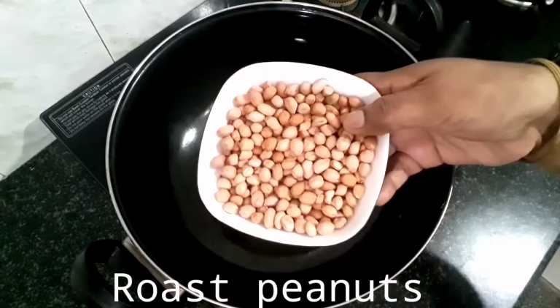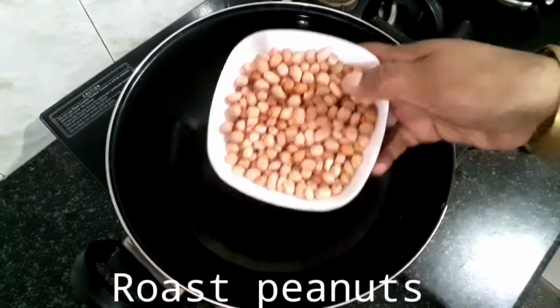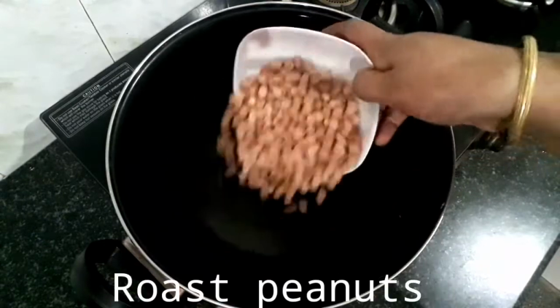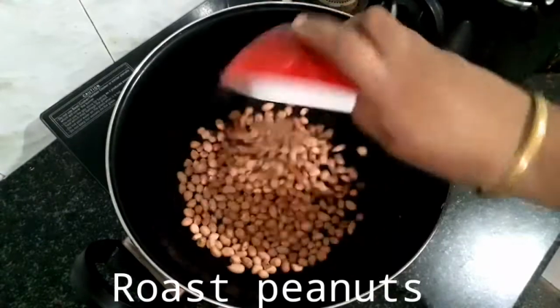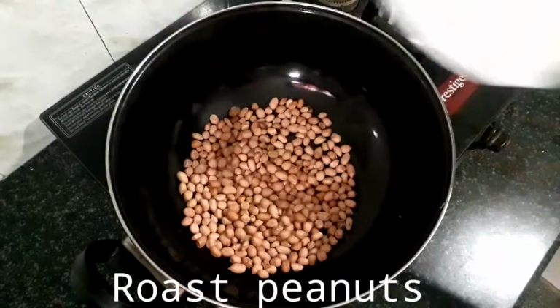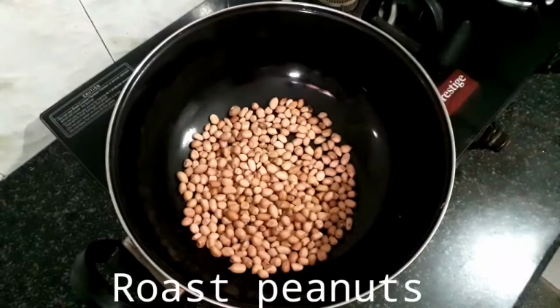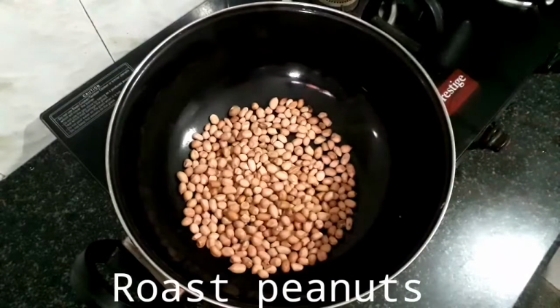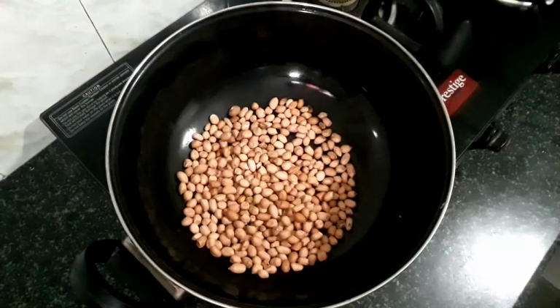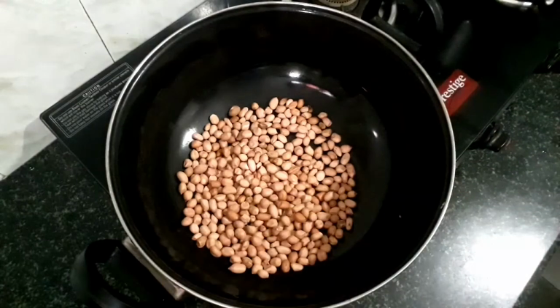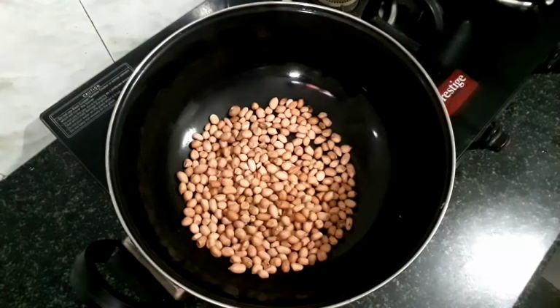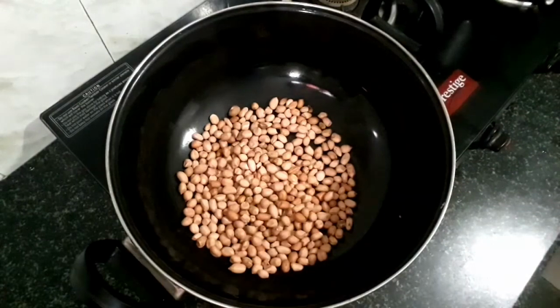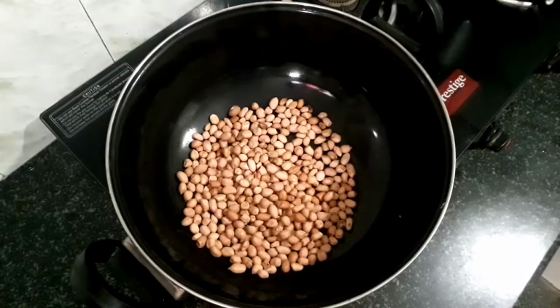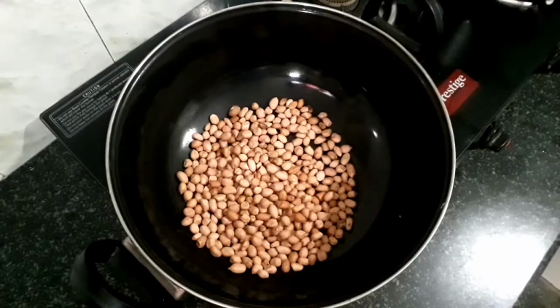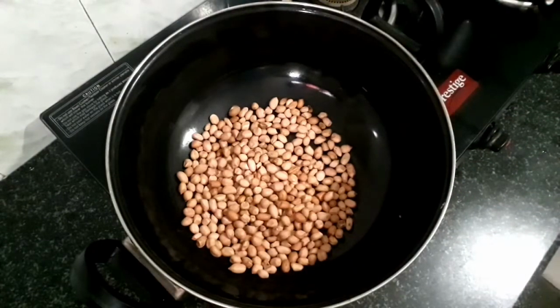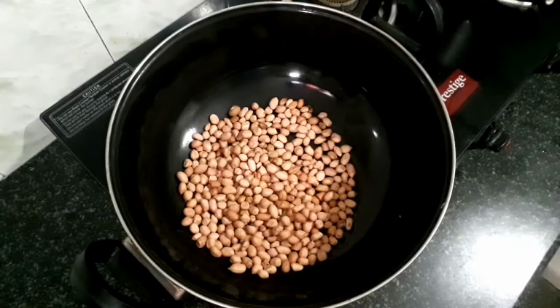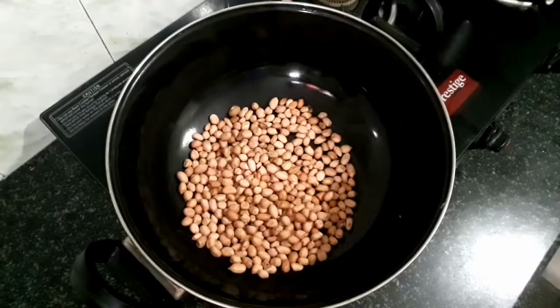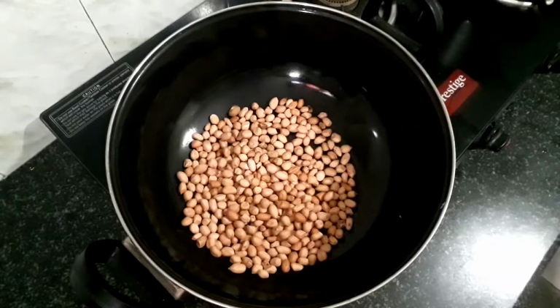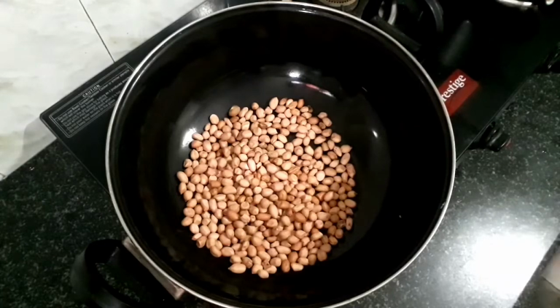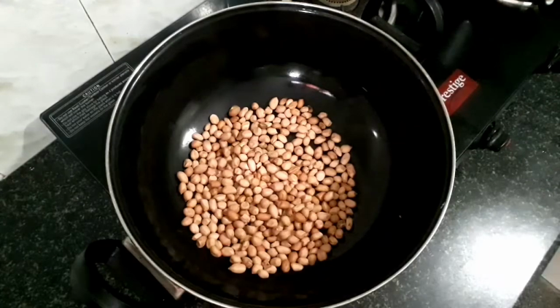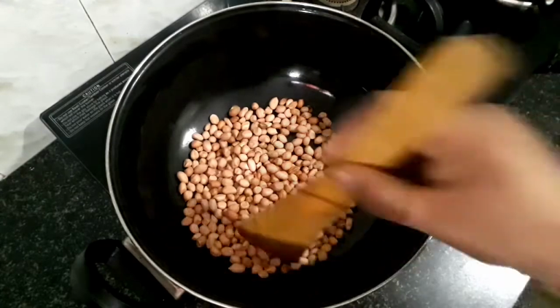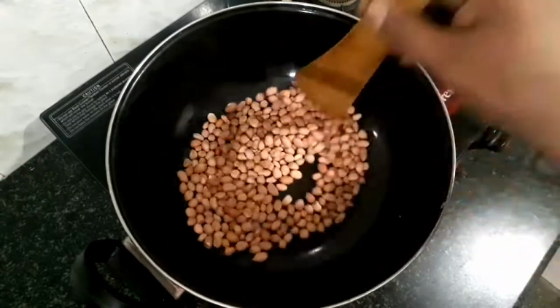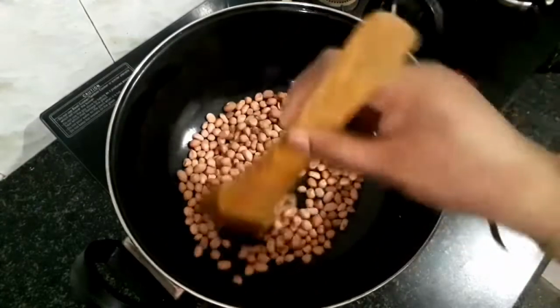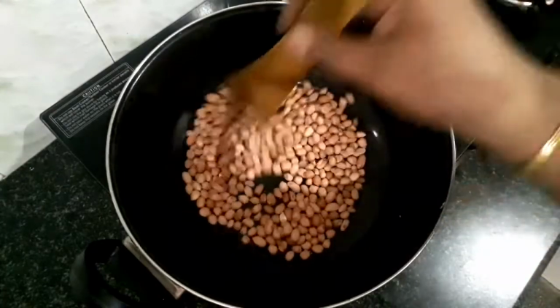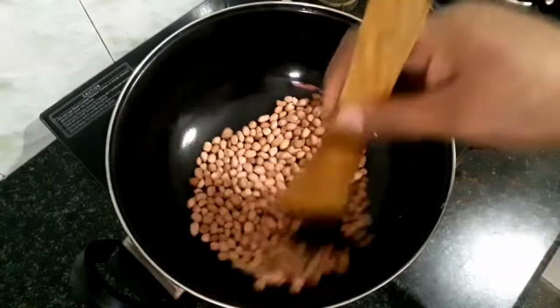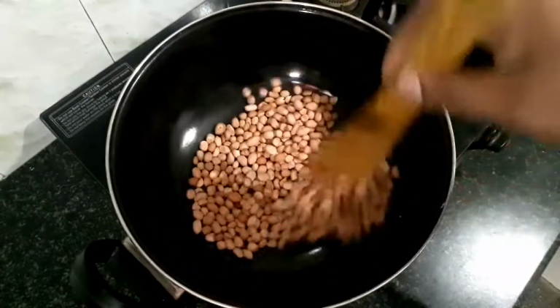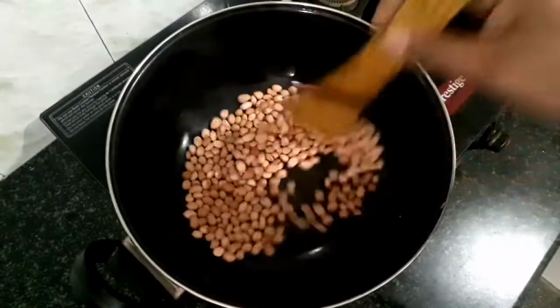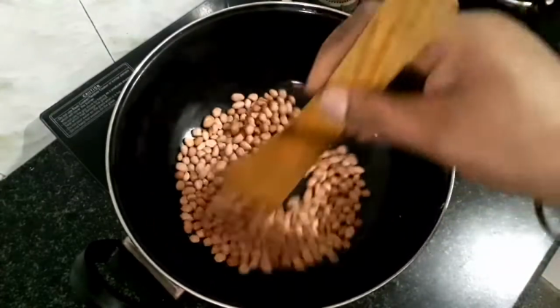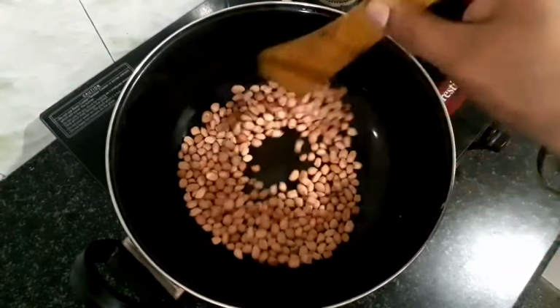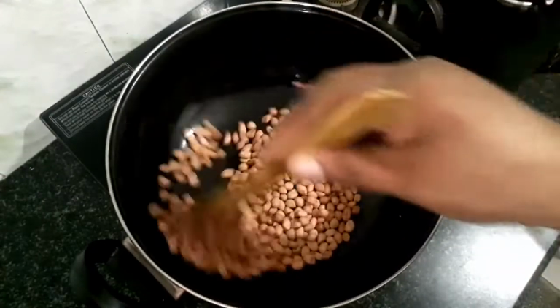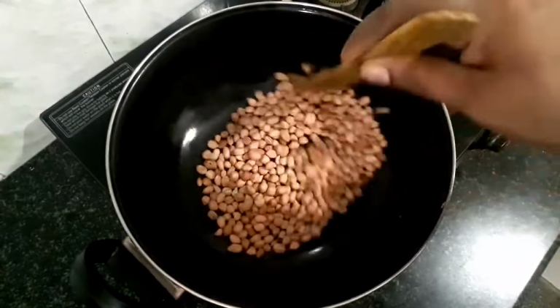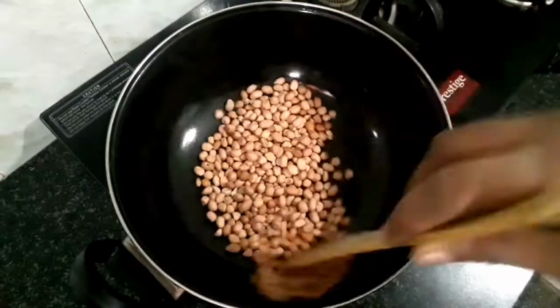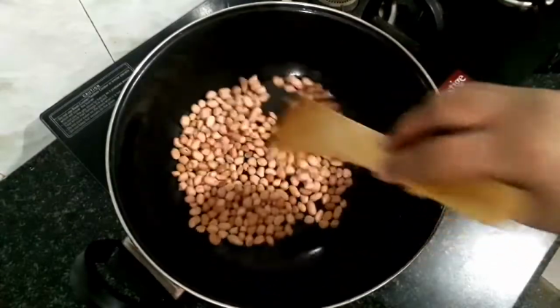Kids and adults are going to eat every day, but very healthy. If you want to eat peanuts, you will need to roast it in a medium flame.